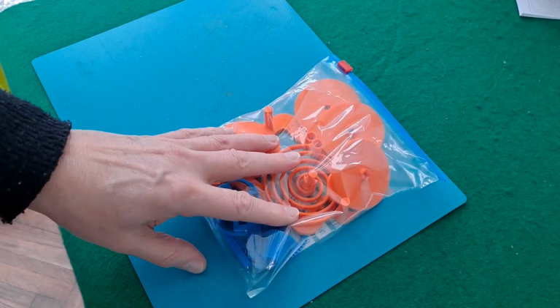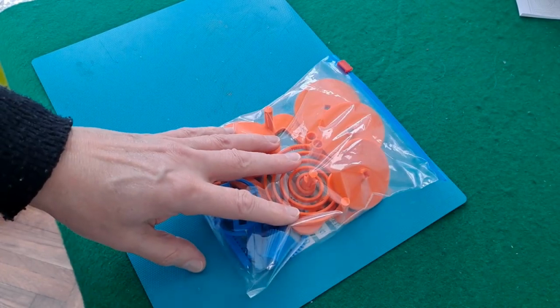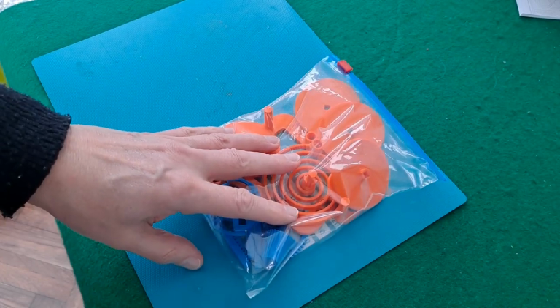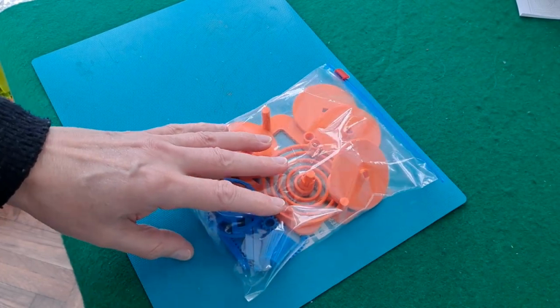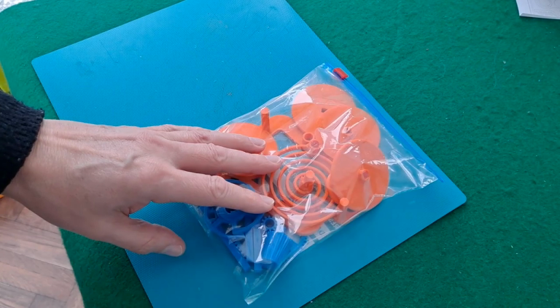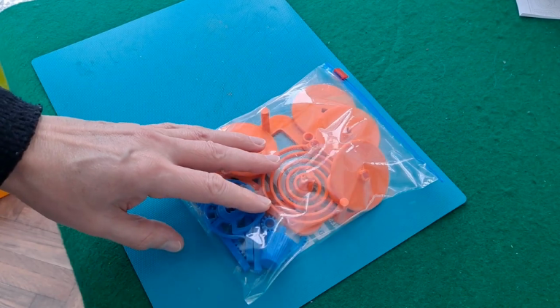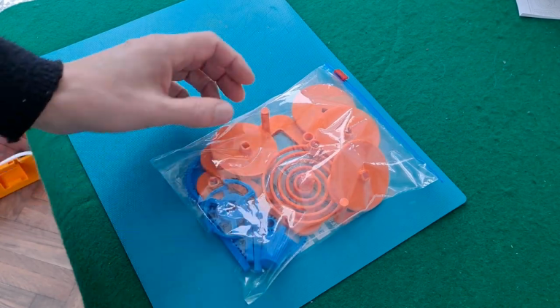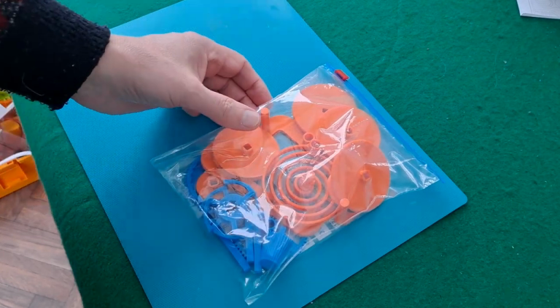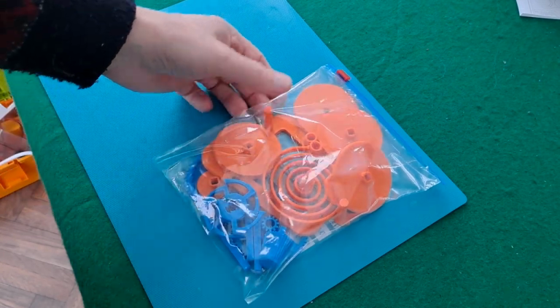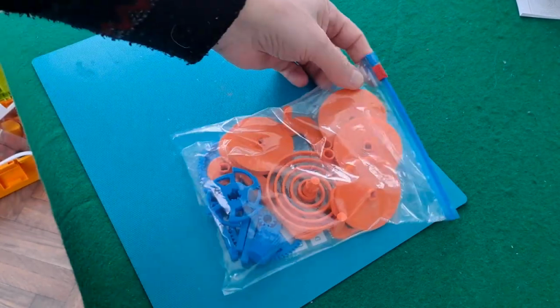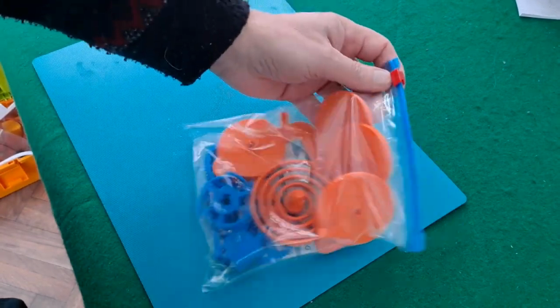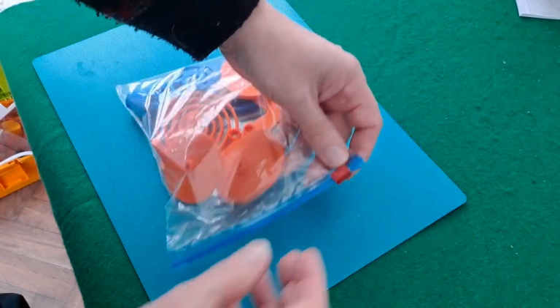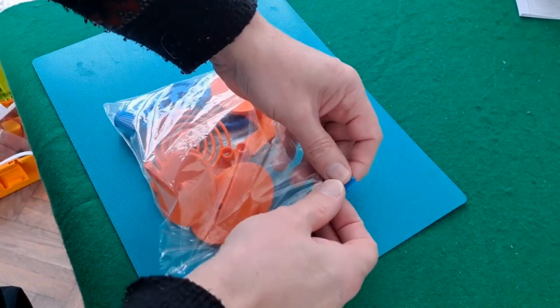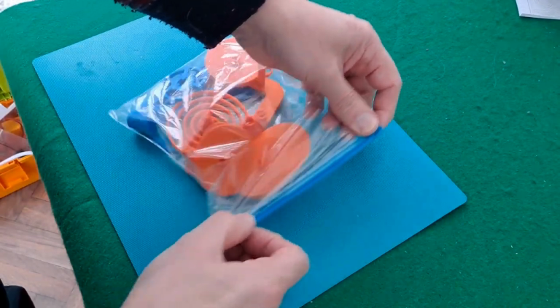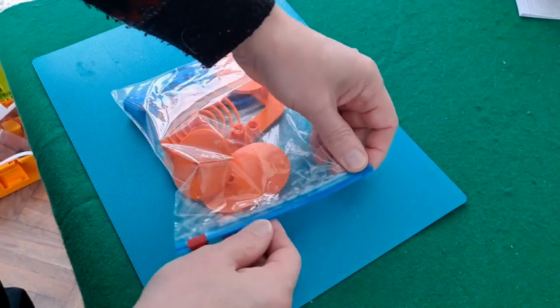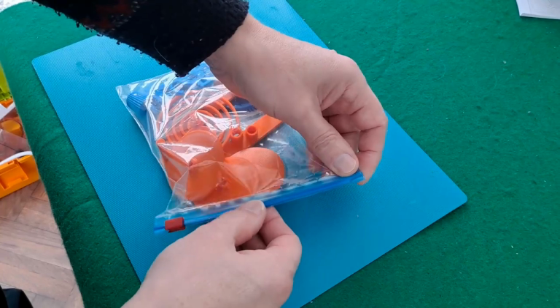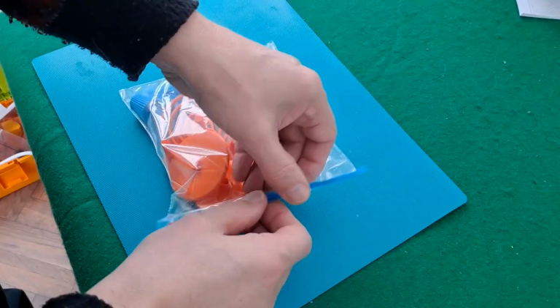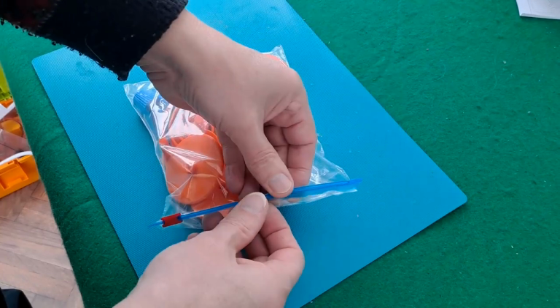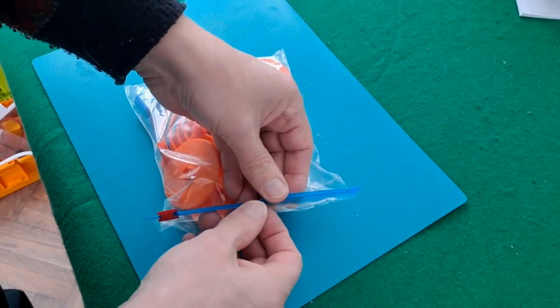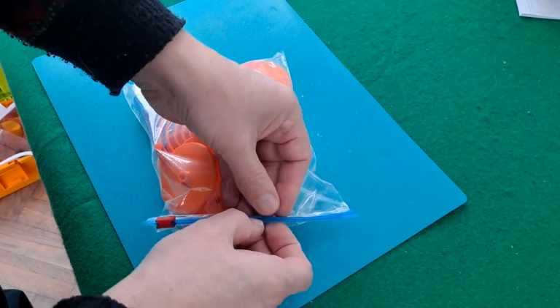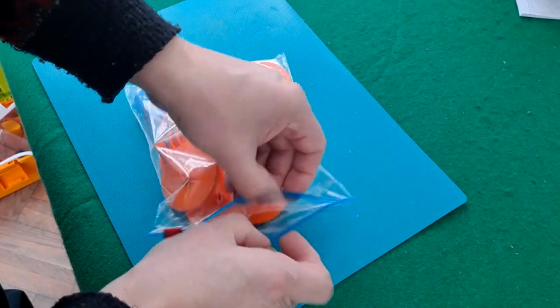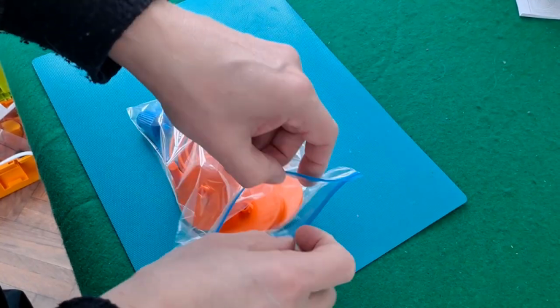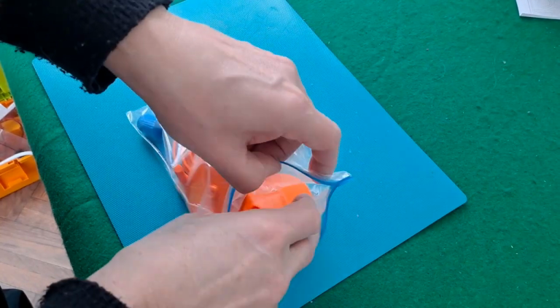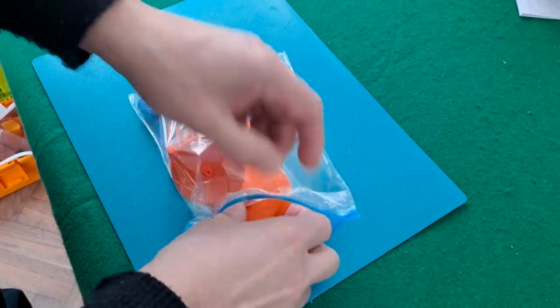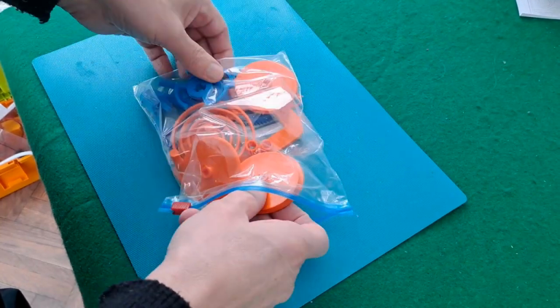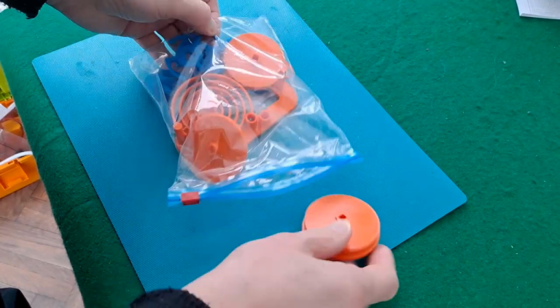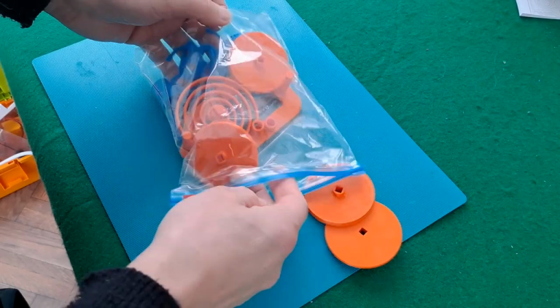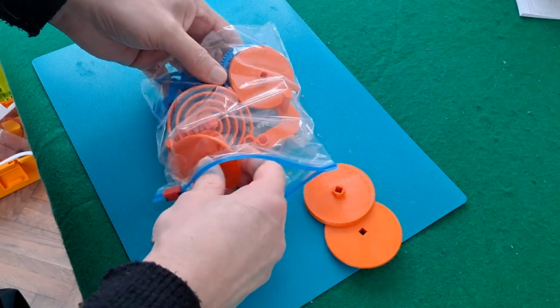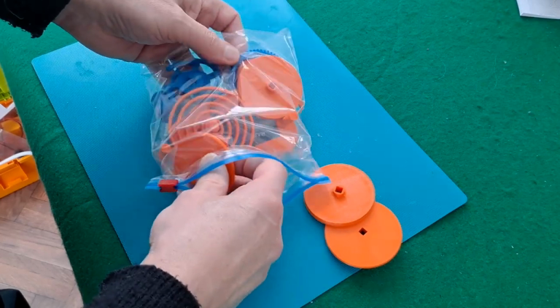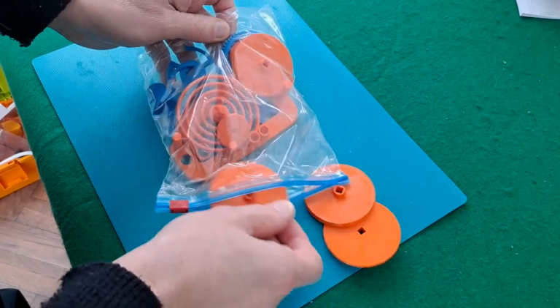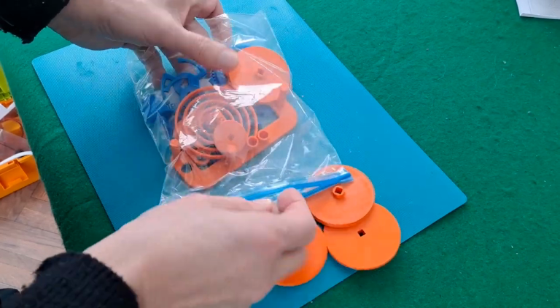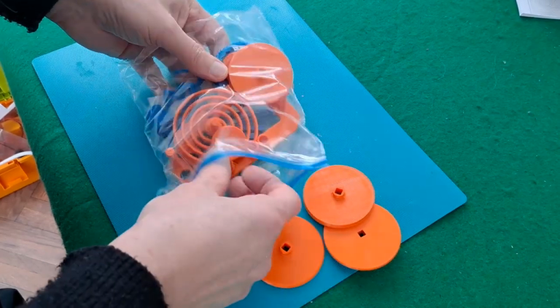Greg Zumwalt designed this one. I downloaded the files from his Cults site, I think it's called. It's a bit like Tinkercad but different, or a bit like Thingiverse but different.